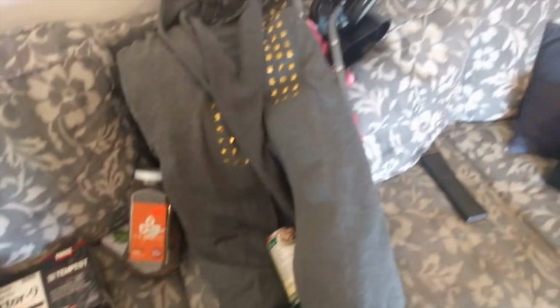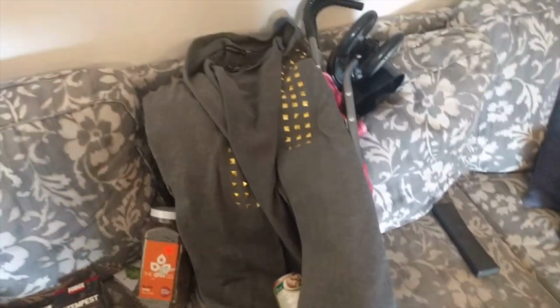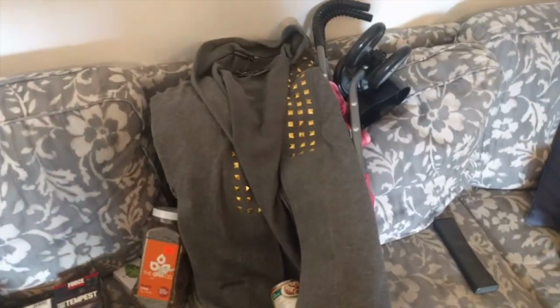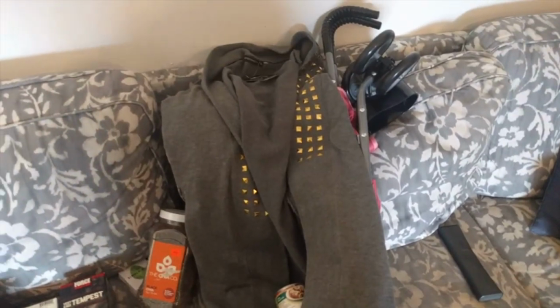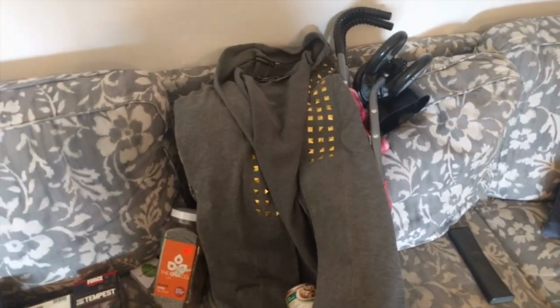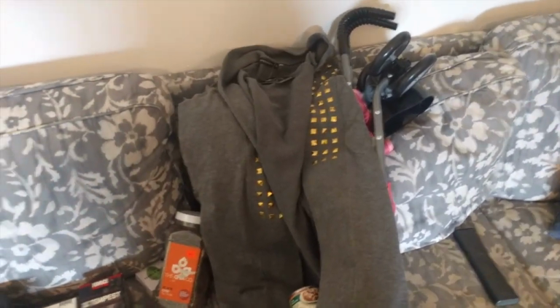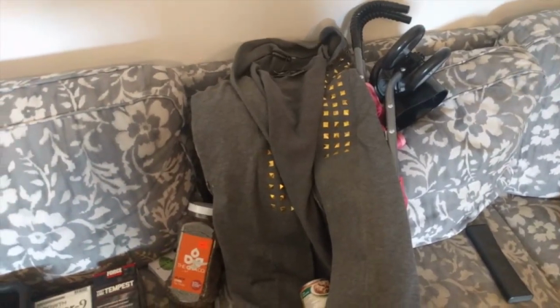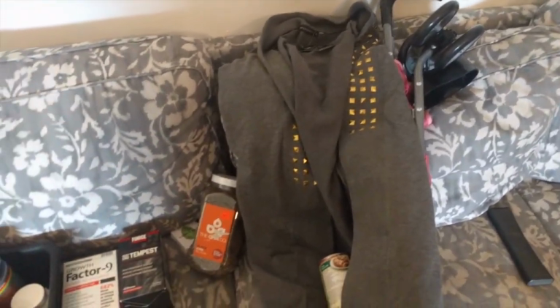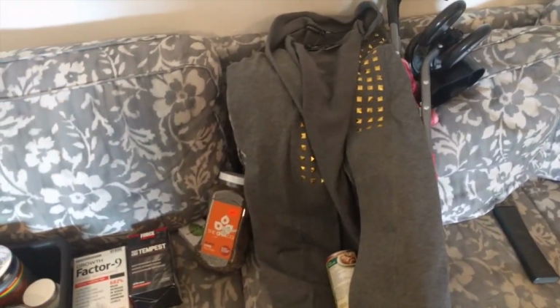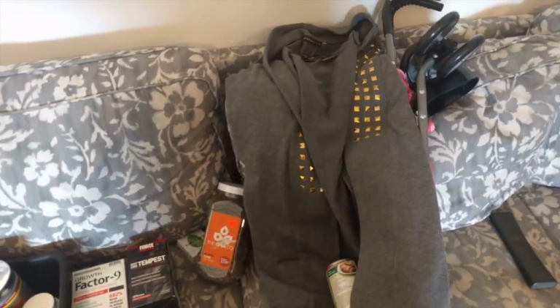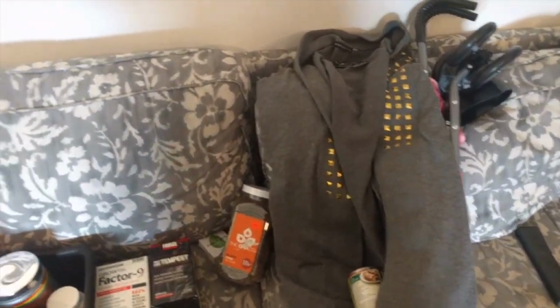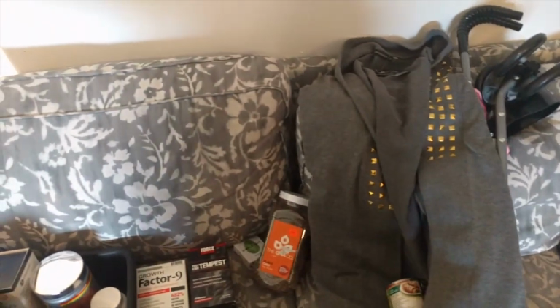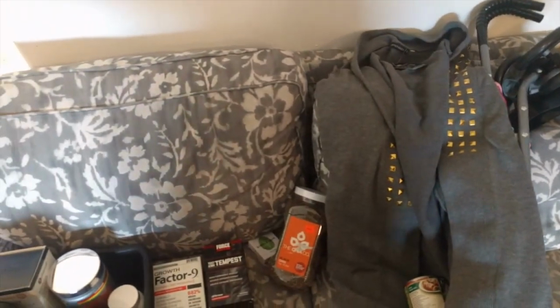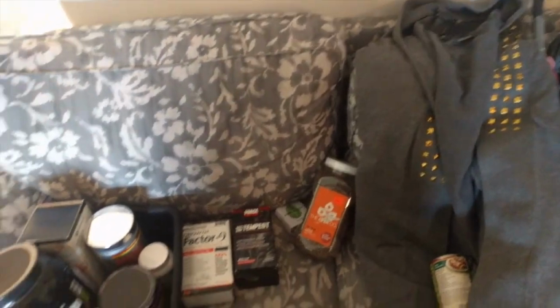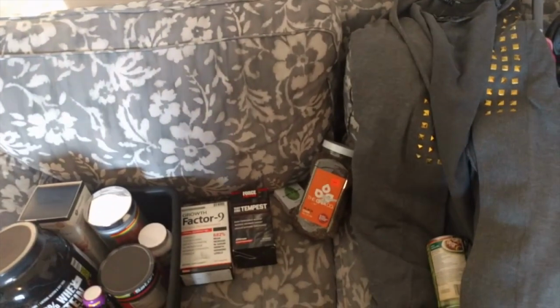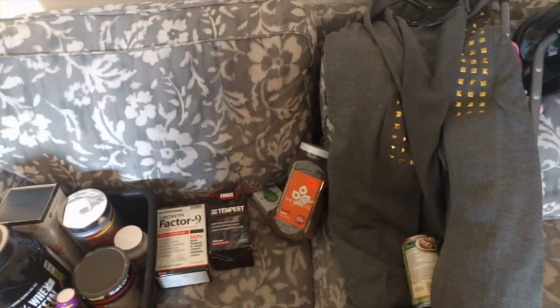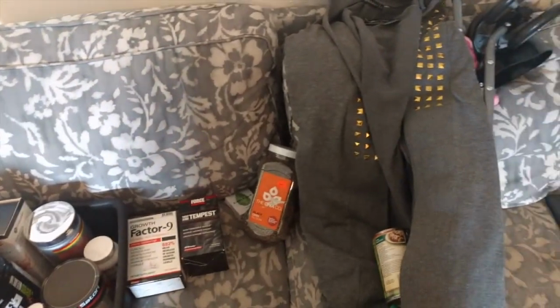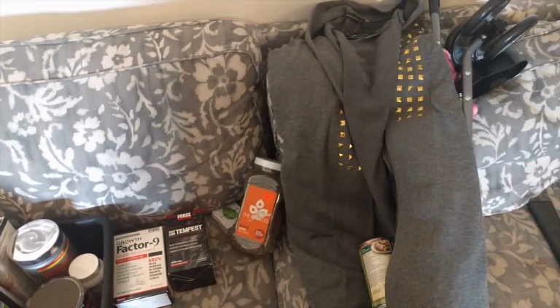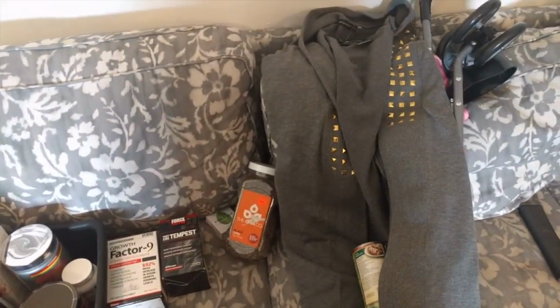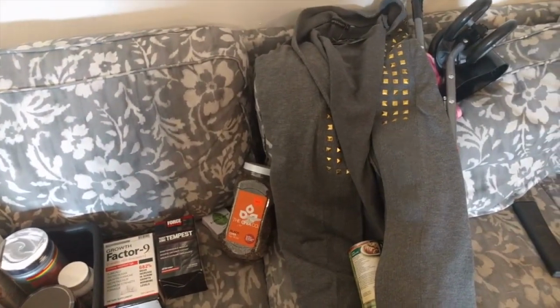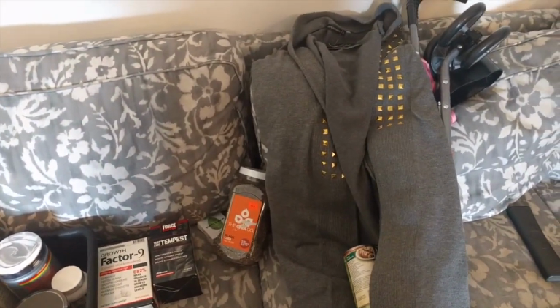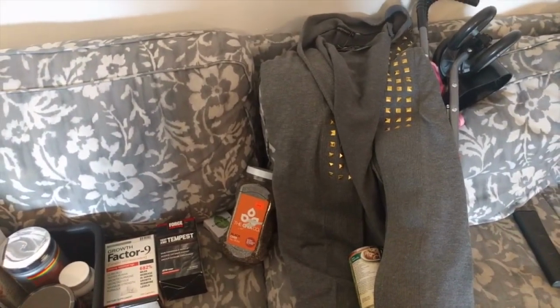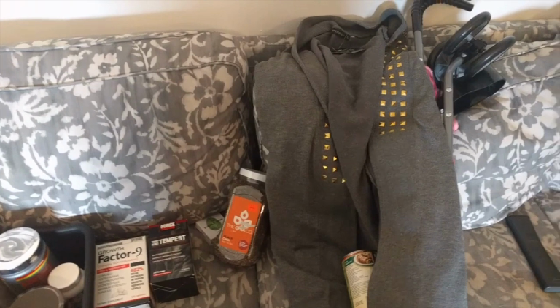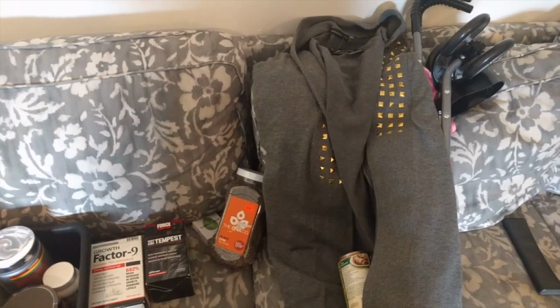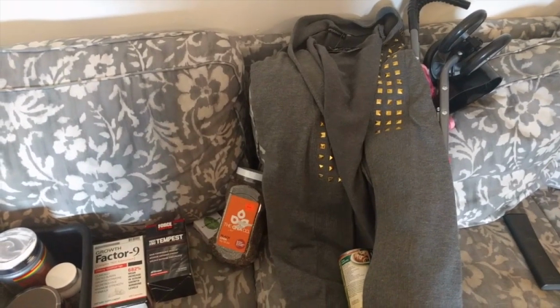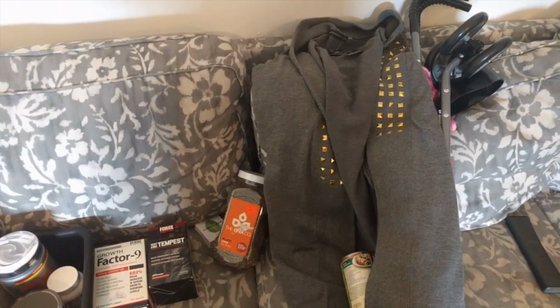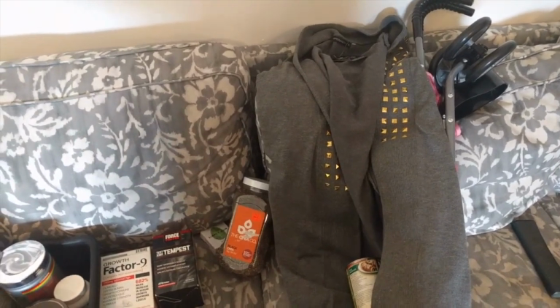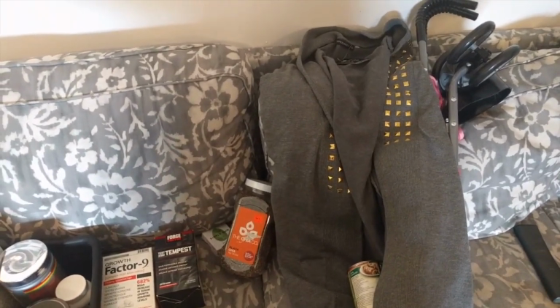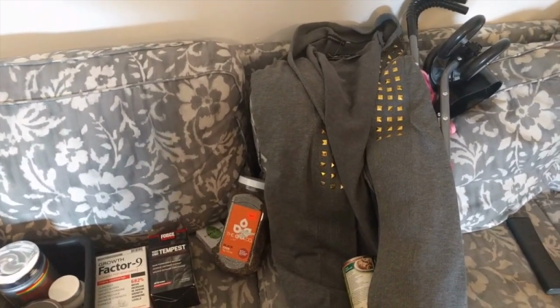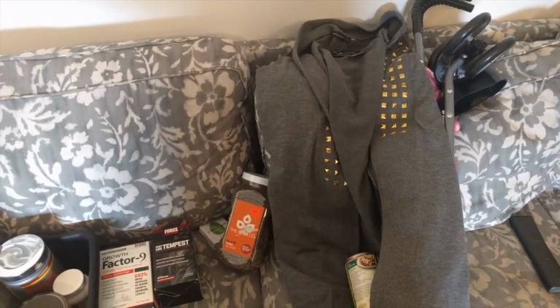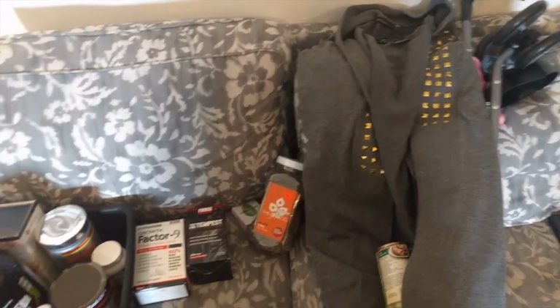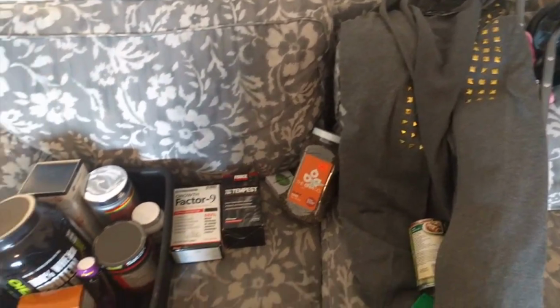Hi YouTube, I'm going to do a super quick dumpster diving haul for you guys. My friends in my neighborhood have been seeing all the stuff that I've been coming home with and they said they wanted to go with me, so we made a huge day — or more like an evening — out of dumpster diving one night, and this is the stuff I came home with.